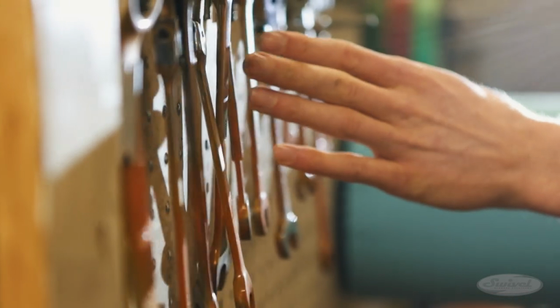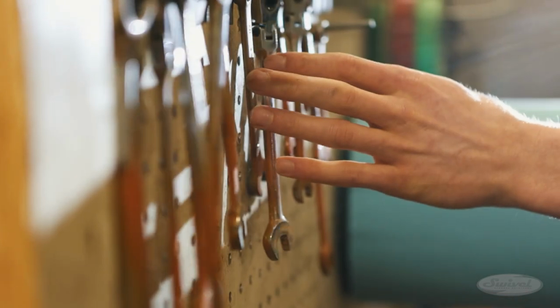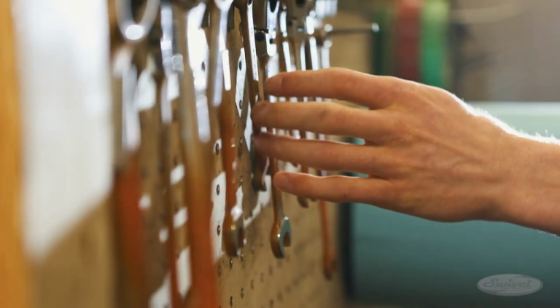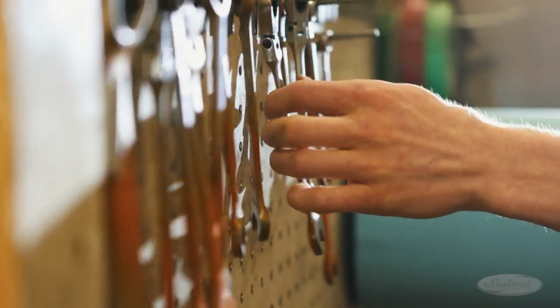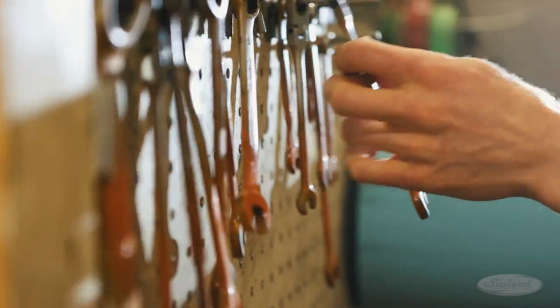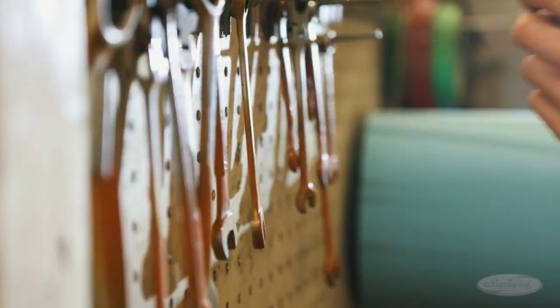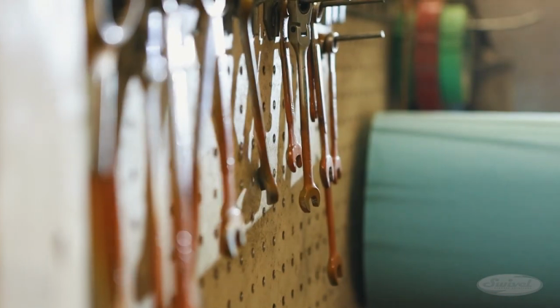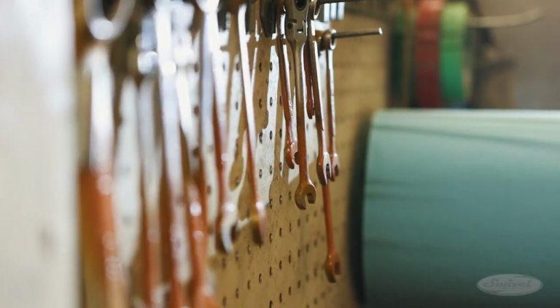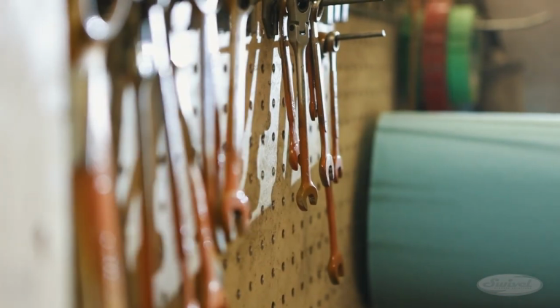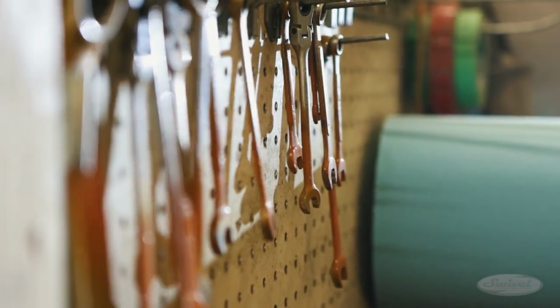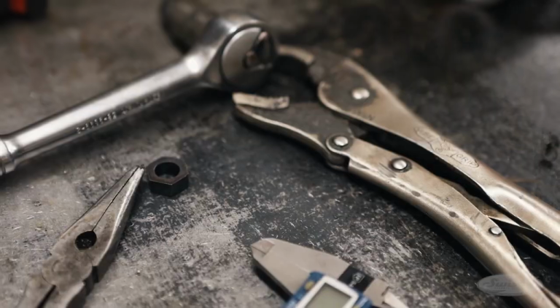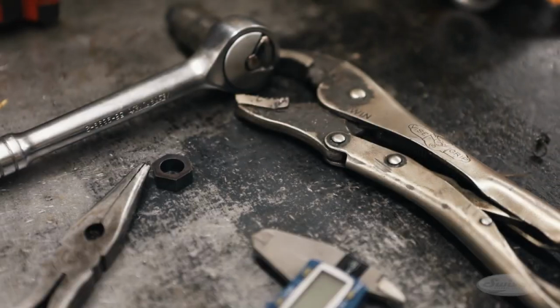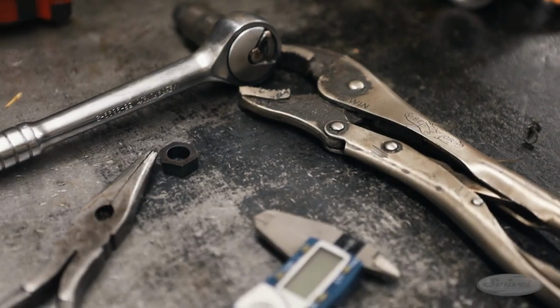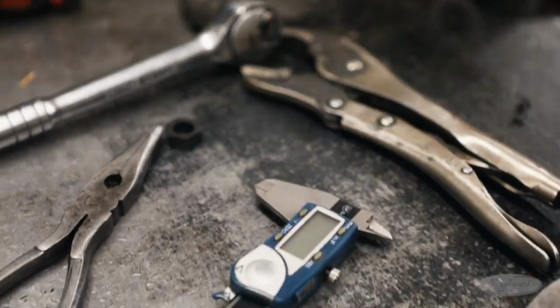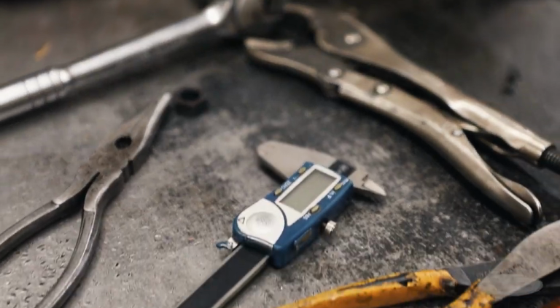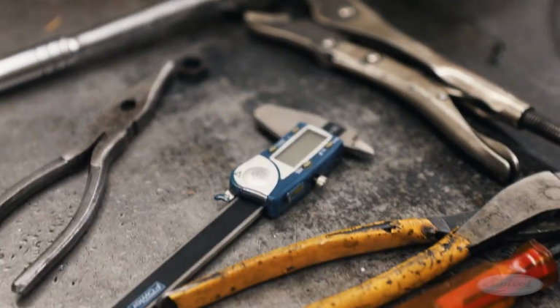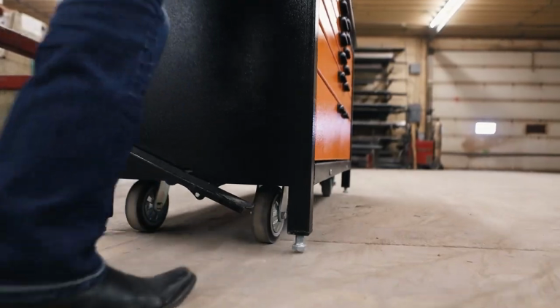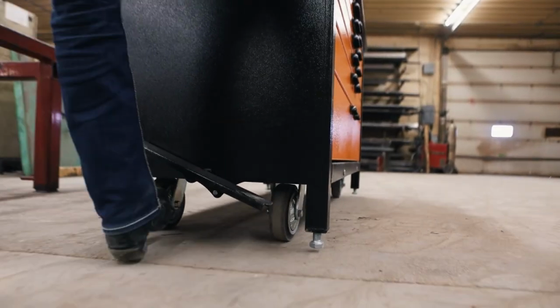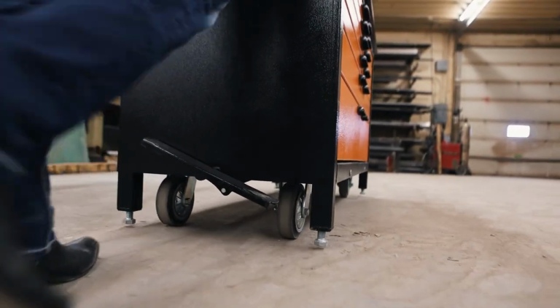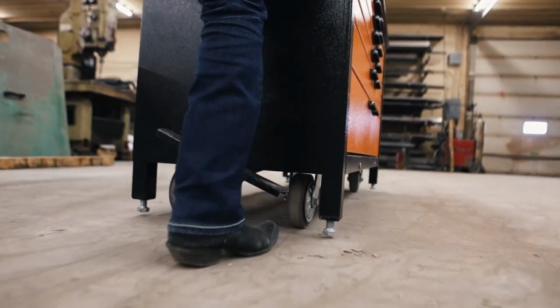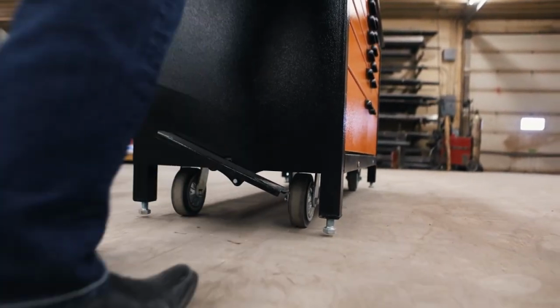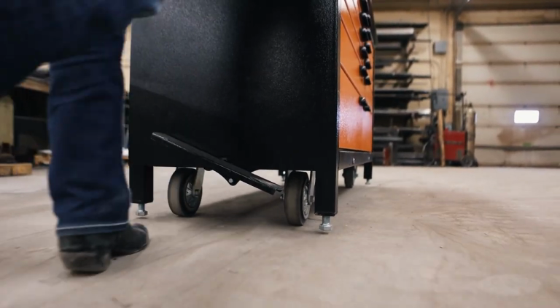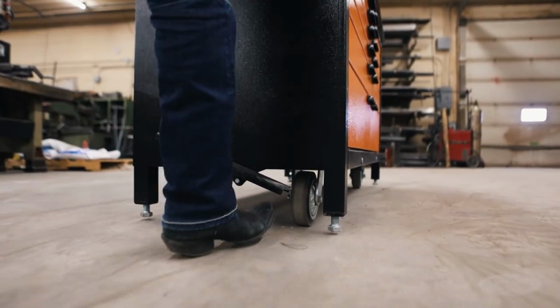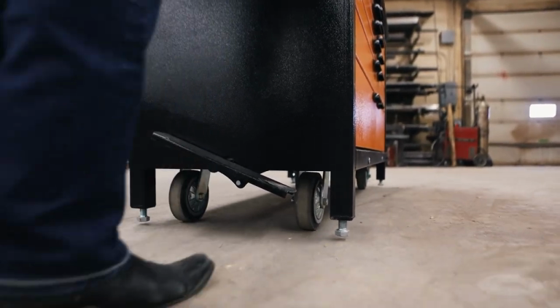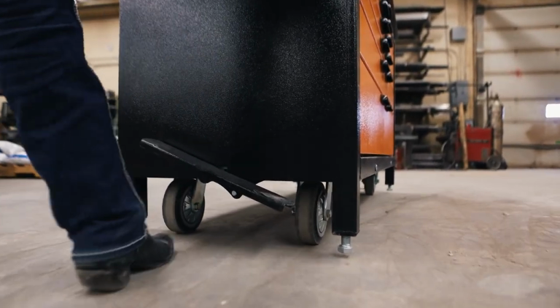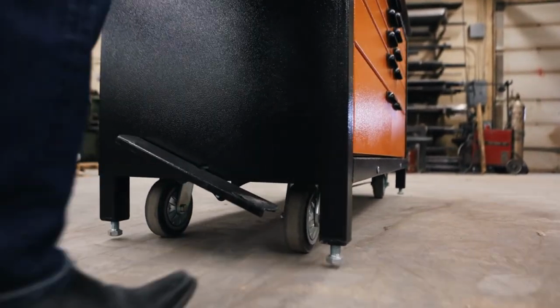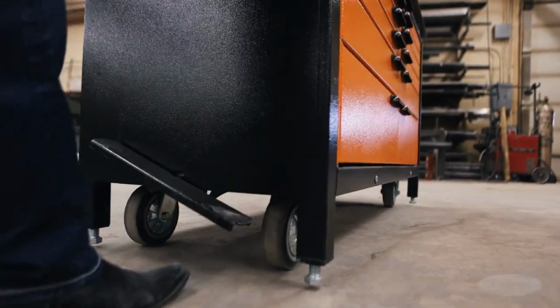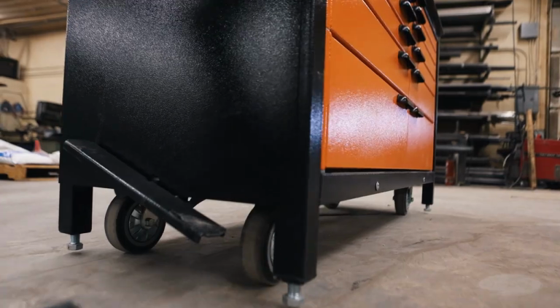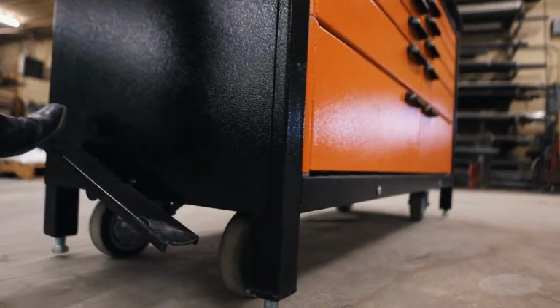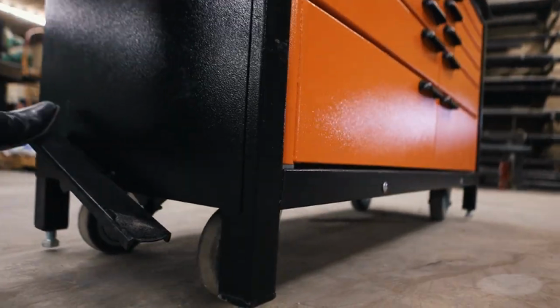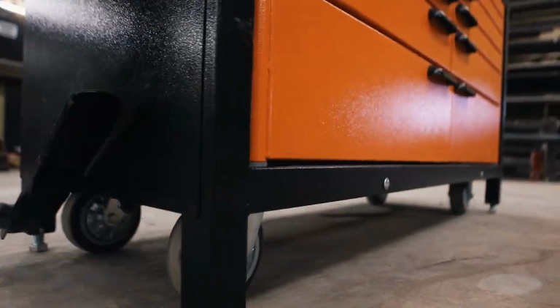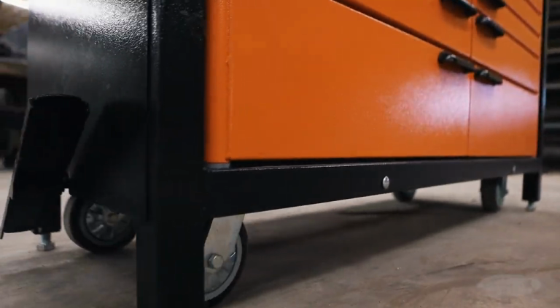Tool cabinets are surely as old as tools themselves. Coming out of Manitoba, Canada, Swivel Storage Solutions introduces an intelligent new way to manufacture tool cabinets with tight specs.